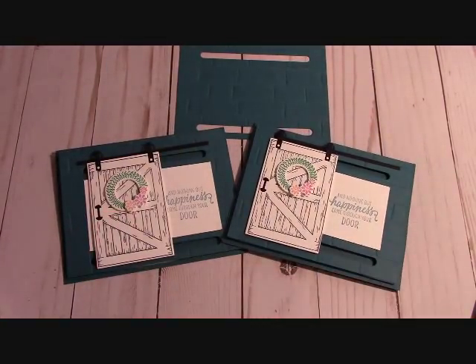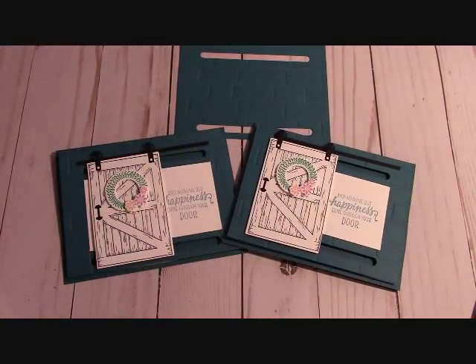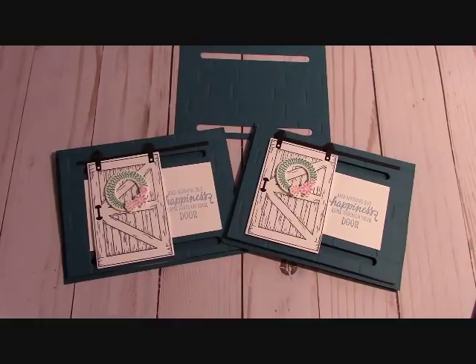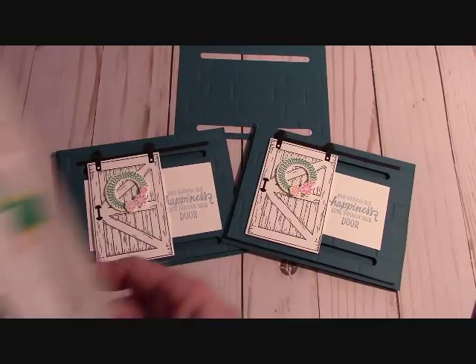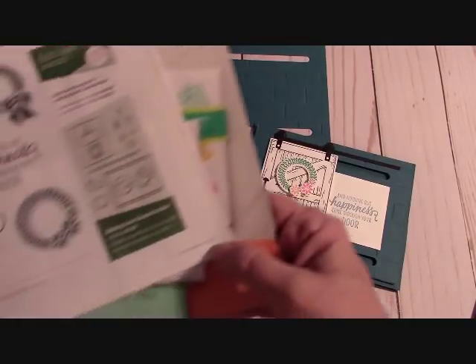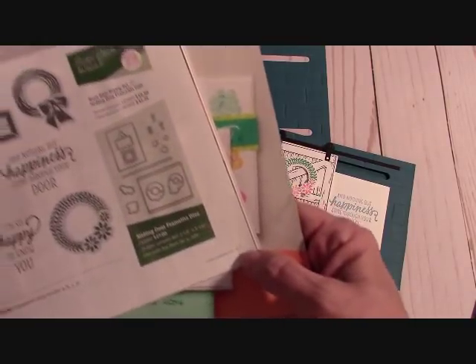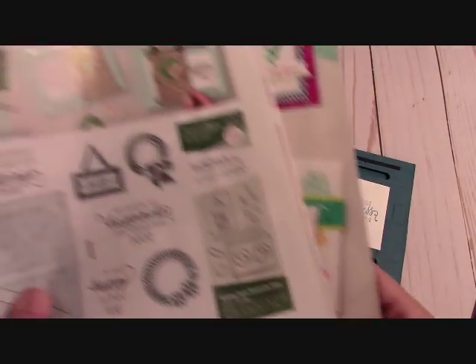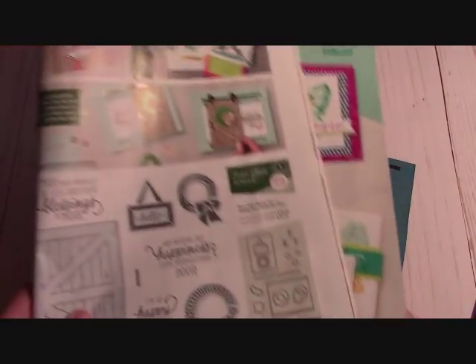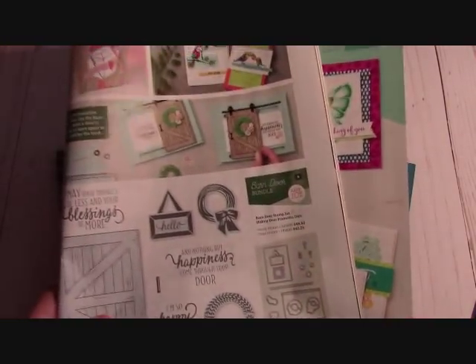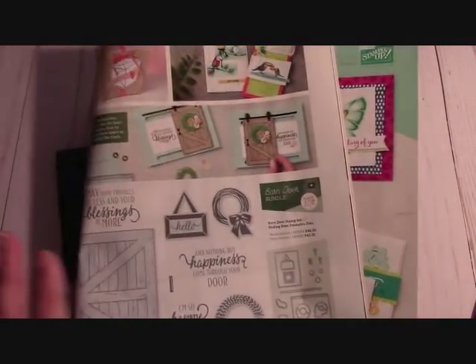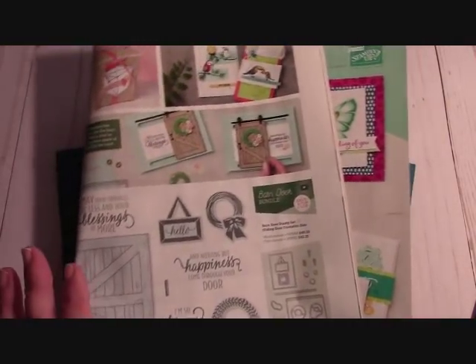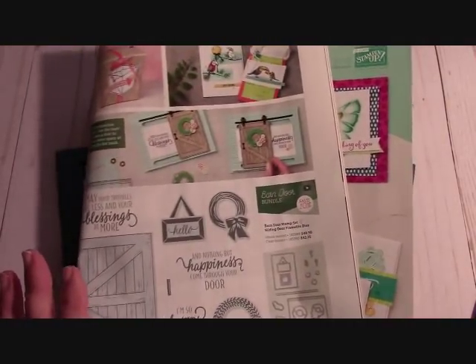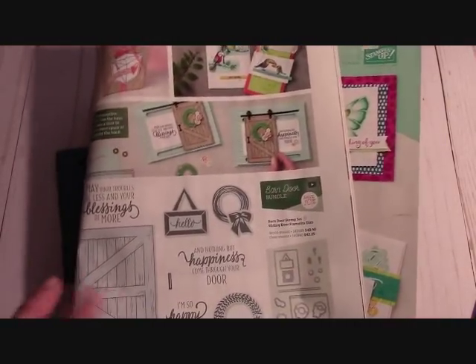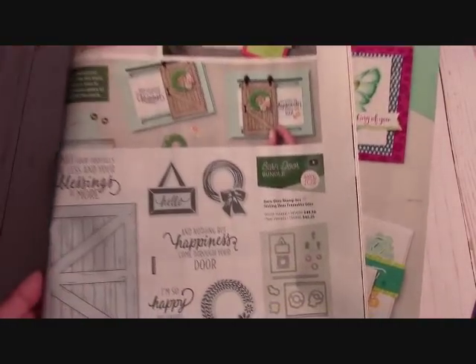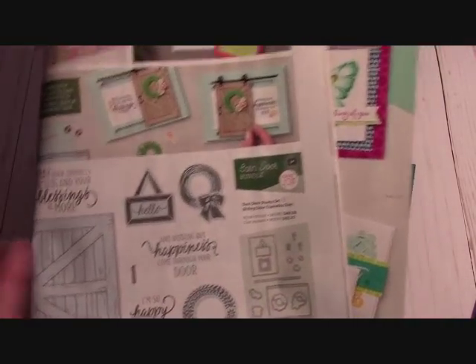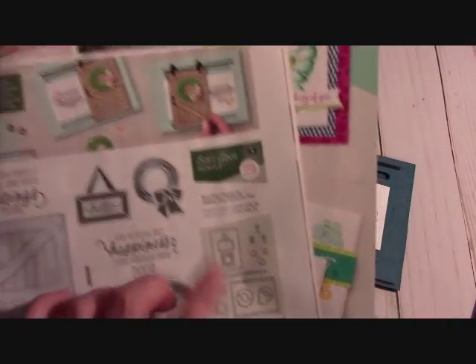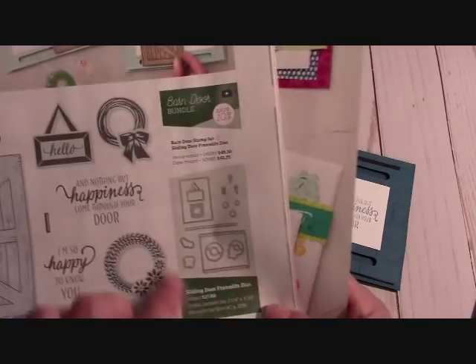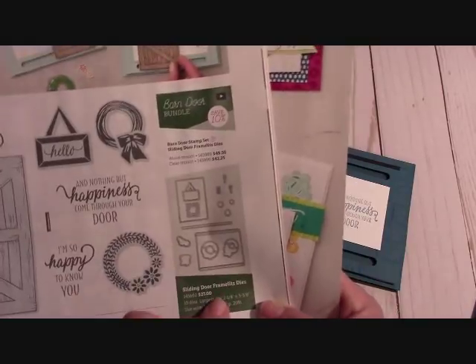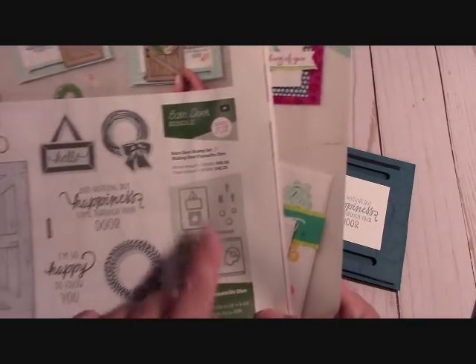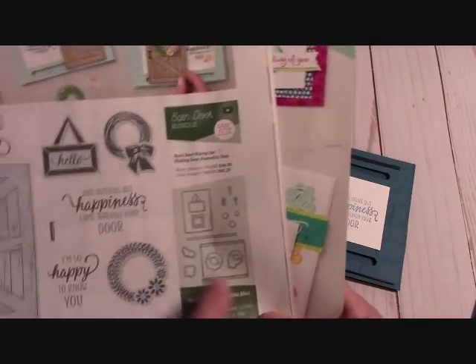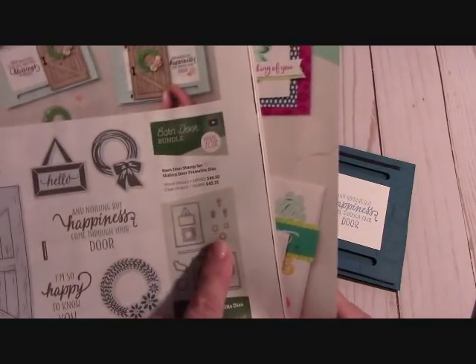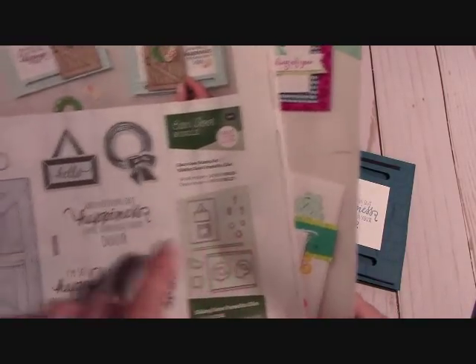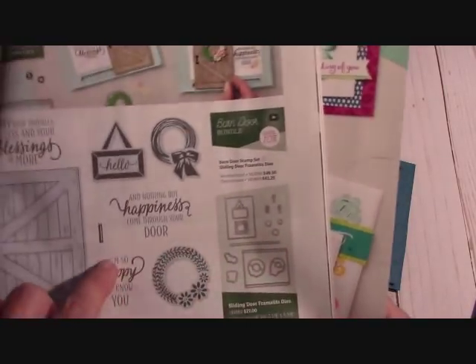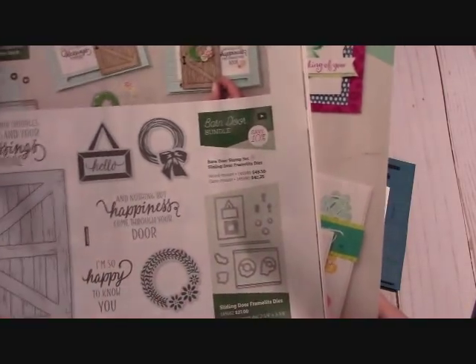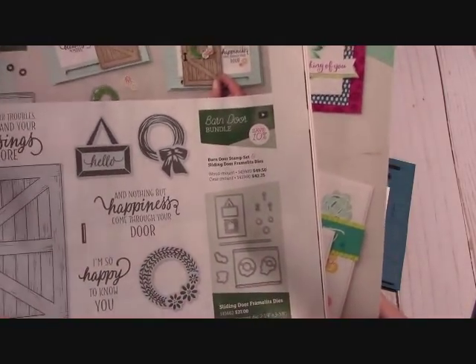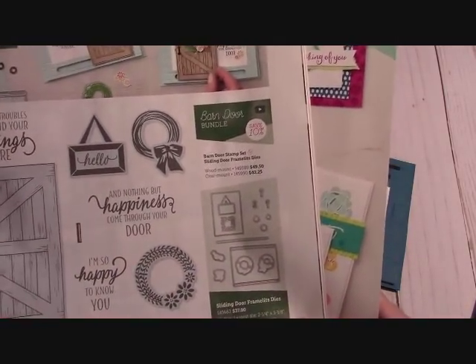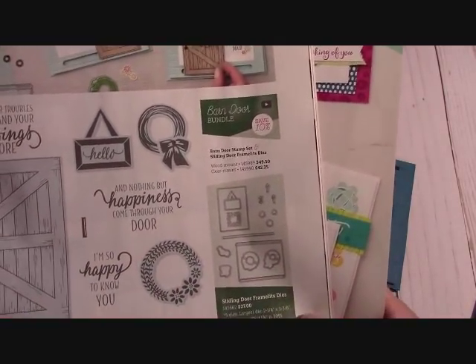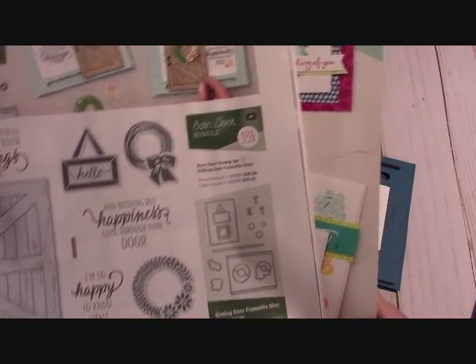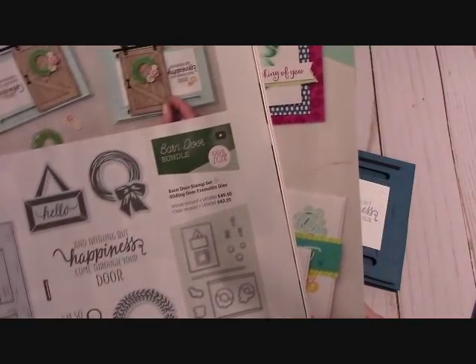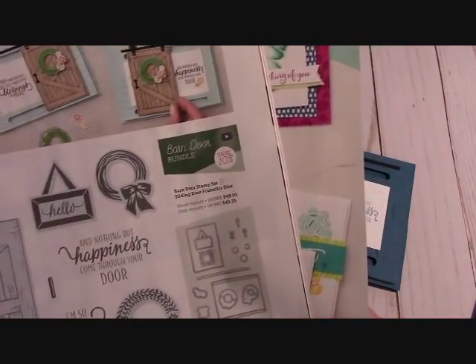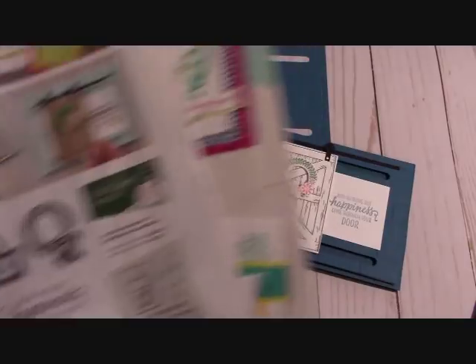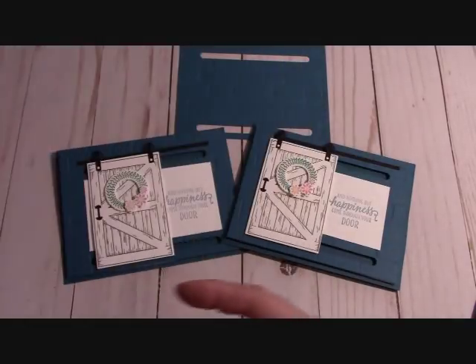It is on page 43 of the New Occasions Catalog and you can save 10% by getting the framelits with it in the bundle — it's the barn door bundle.